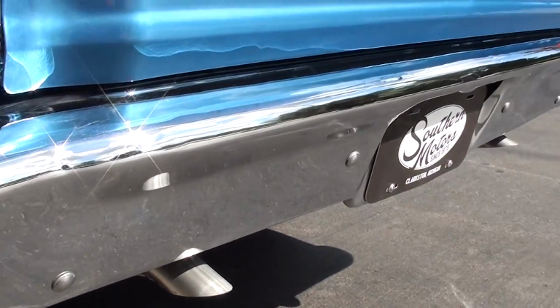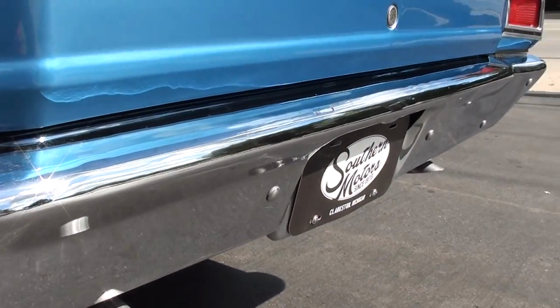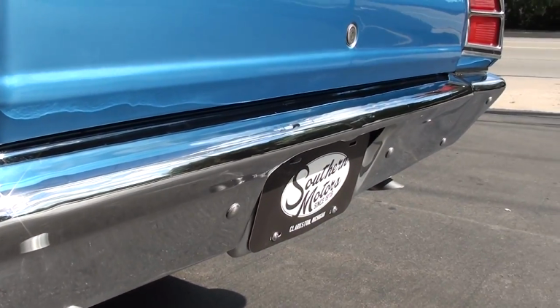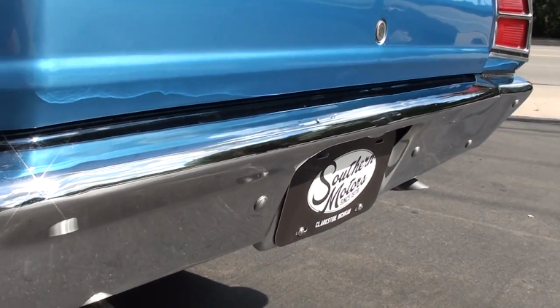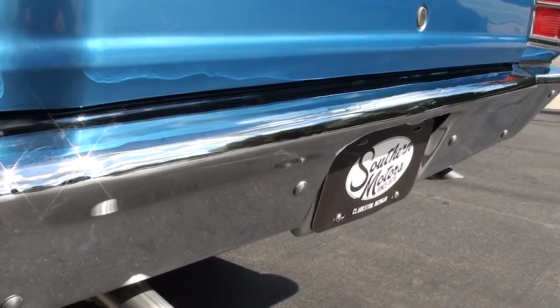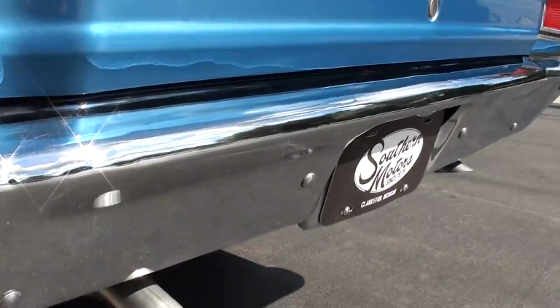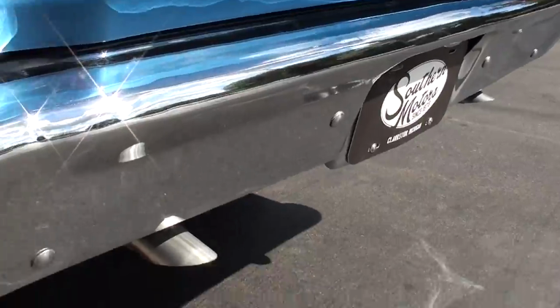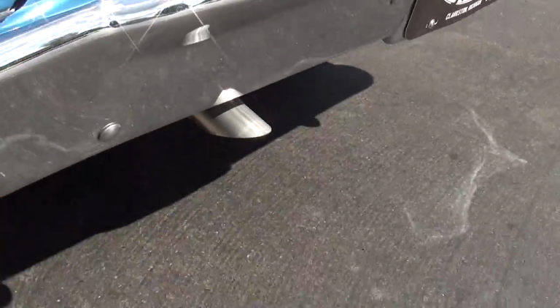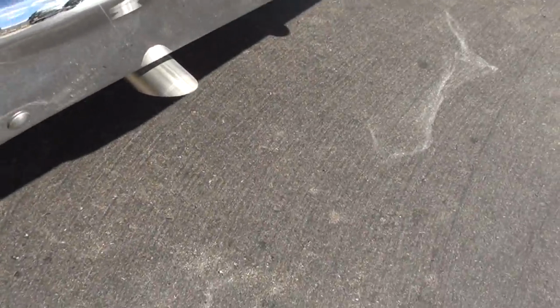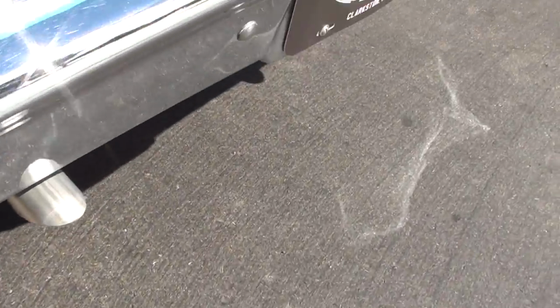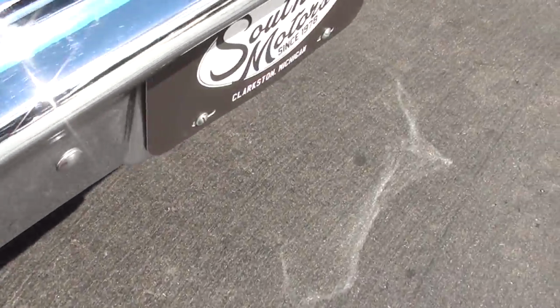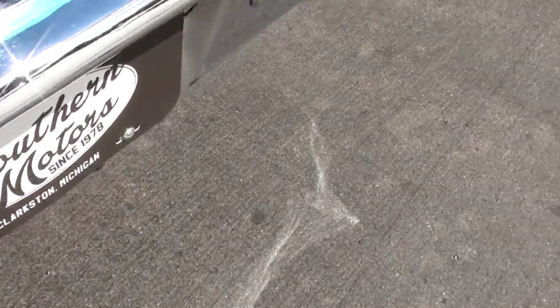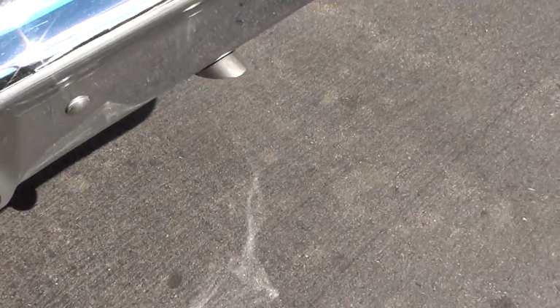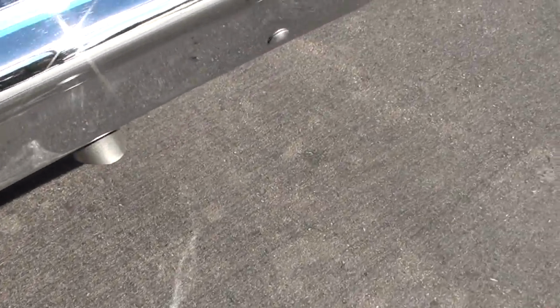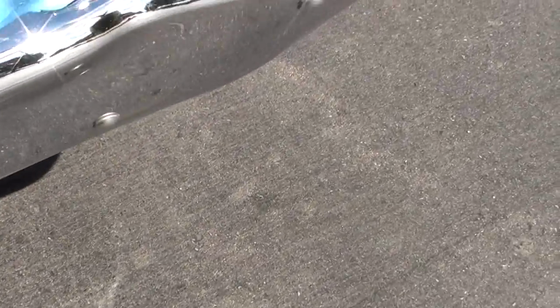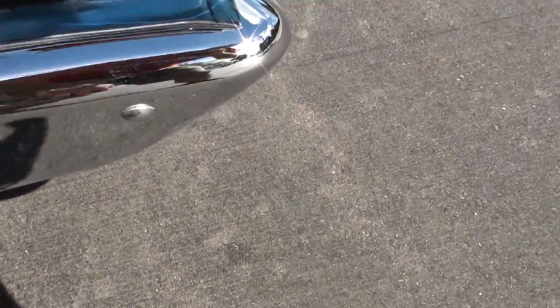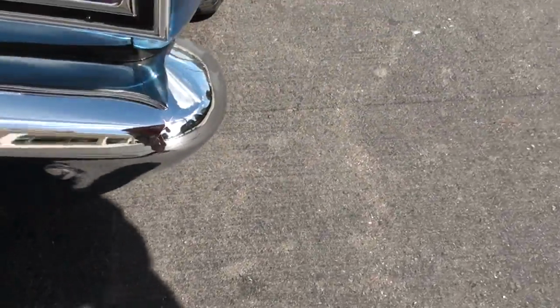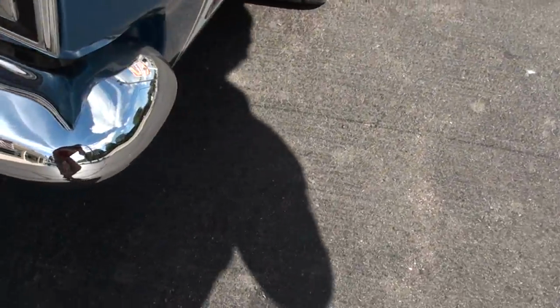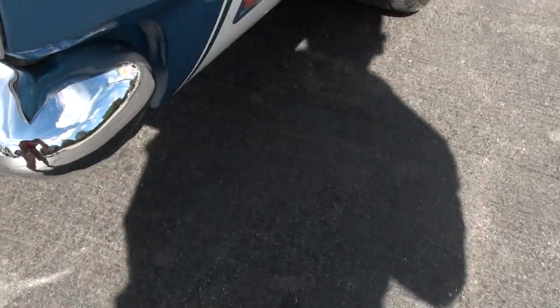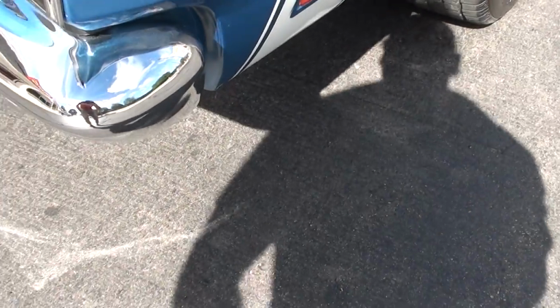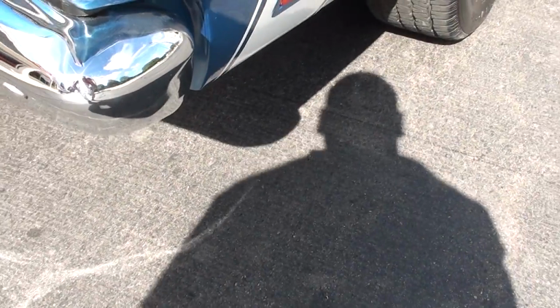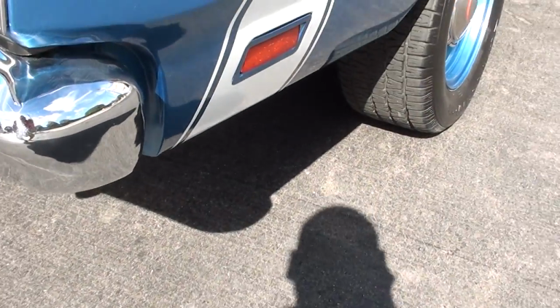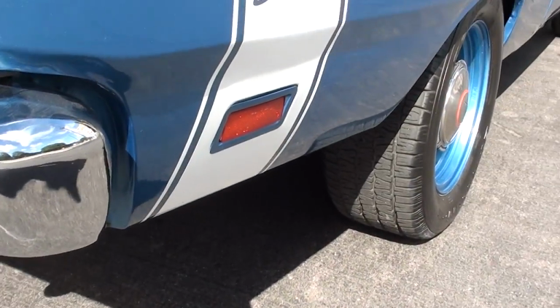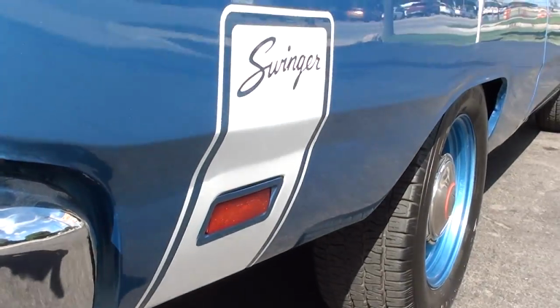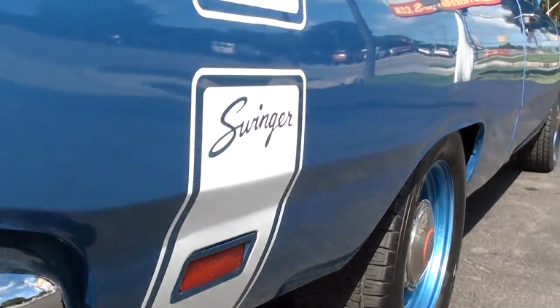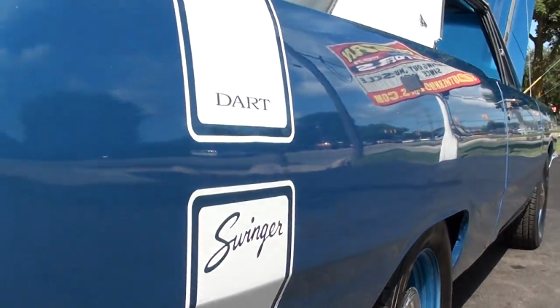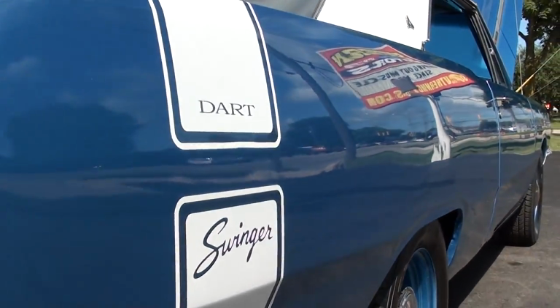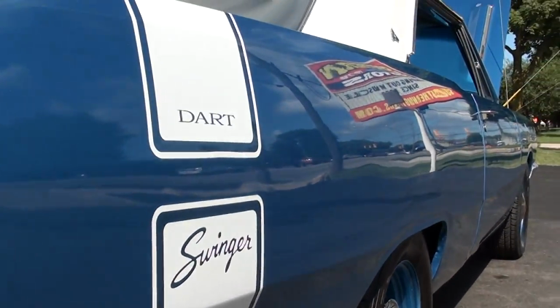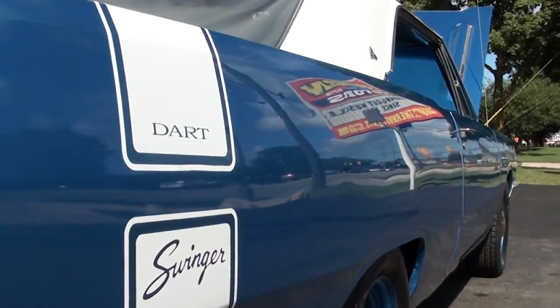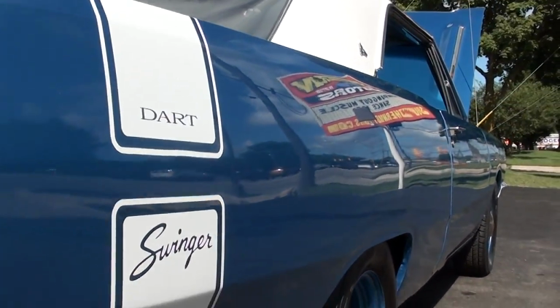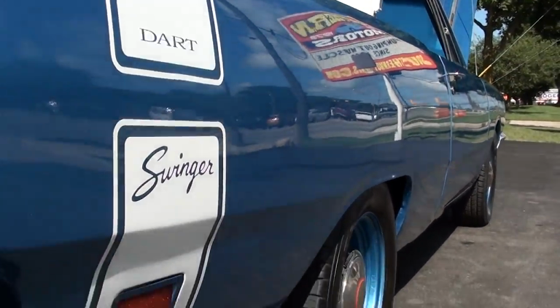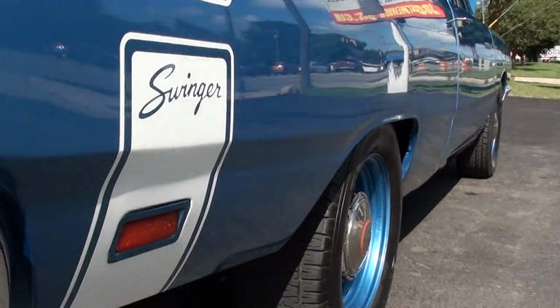It does have disc brakes on the front, and it's got the larger bolt pattern disc on it. It's a nice upgrade. You can see the car is nice and flat down the sides.